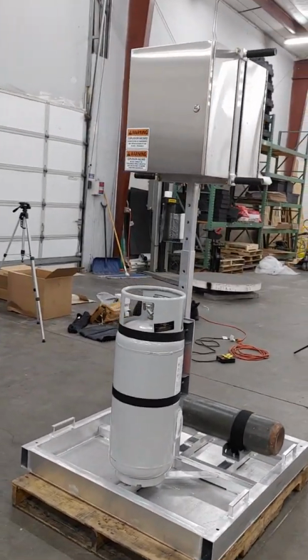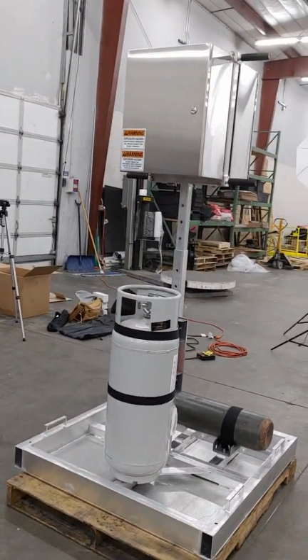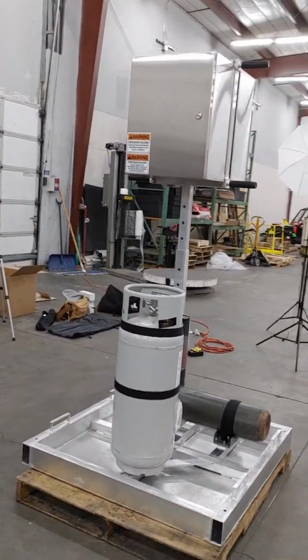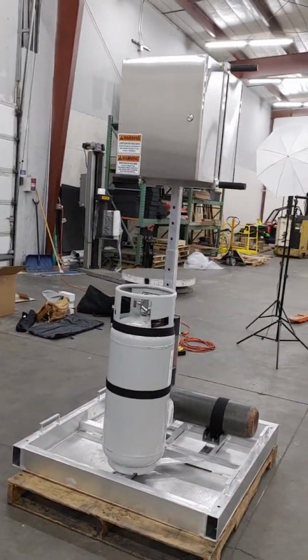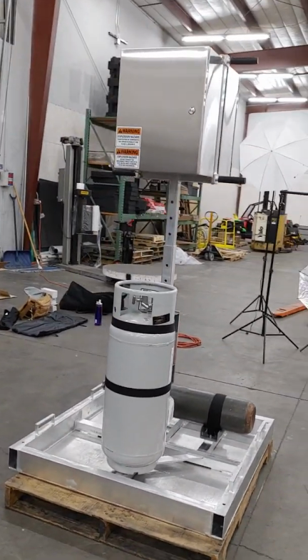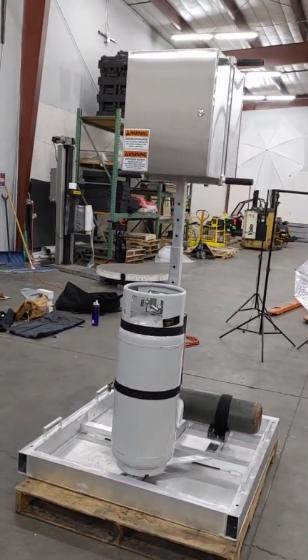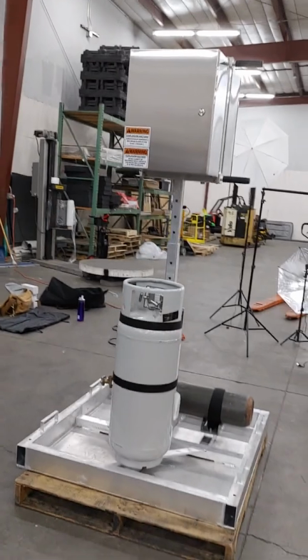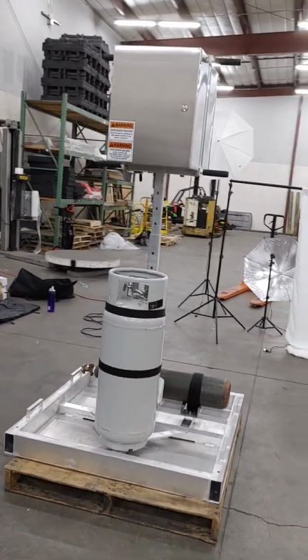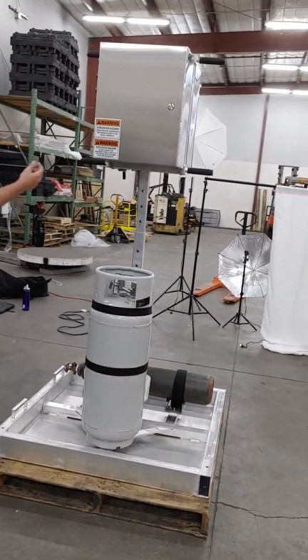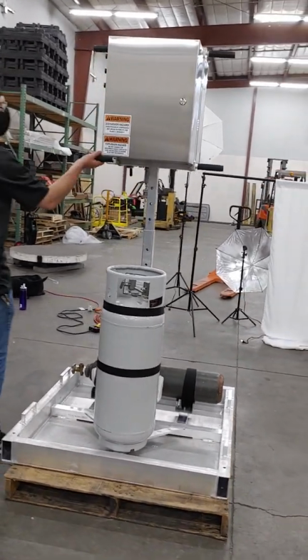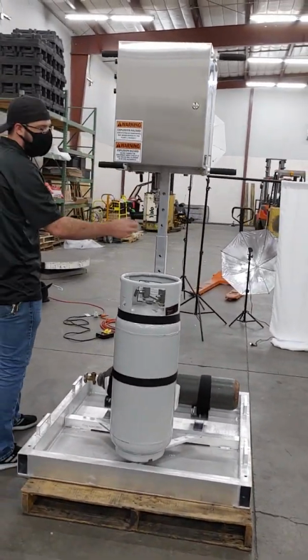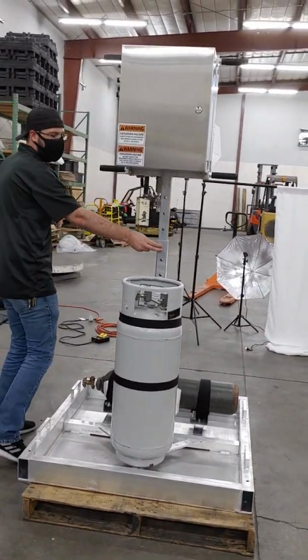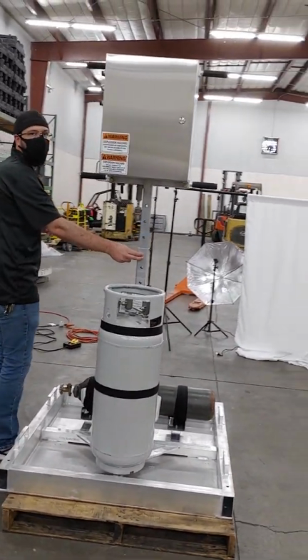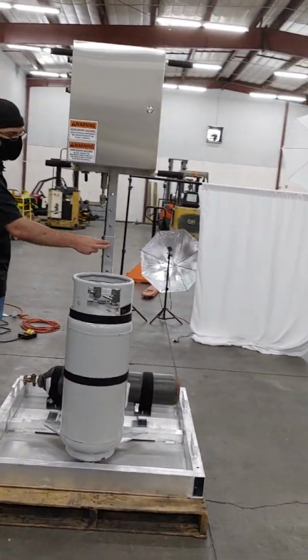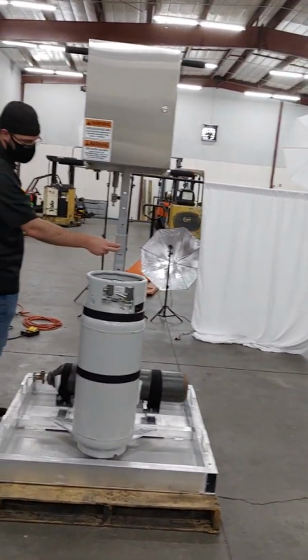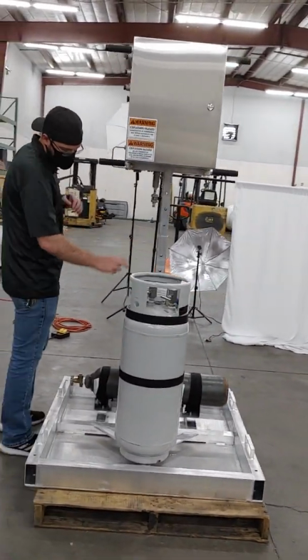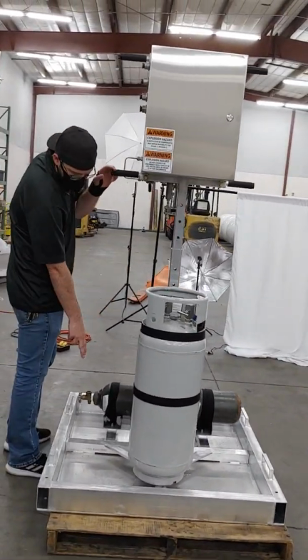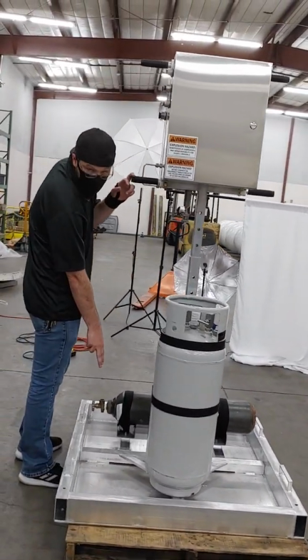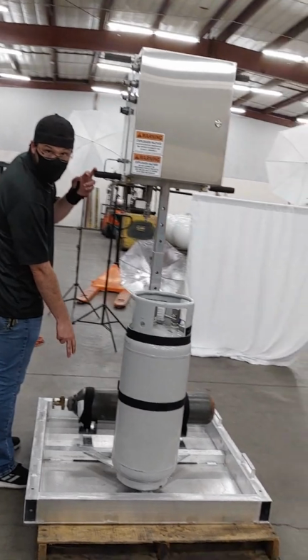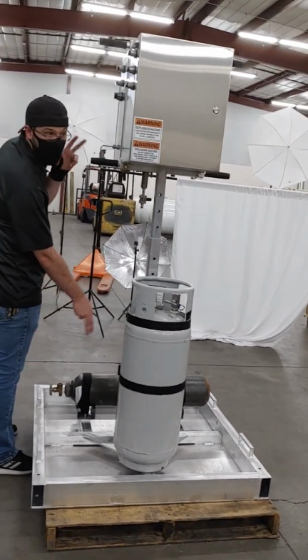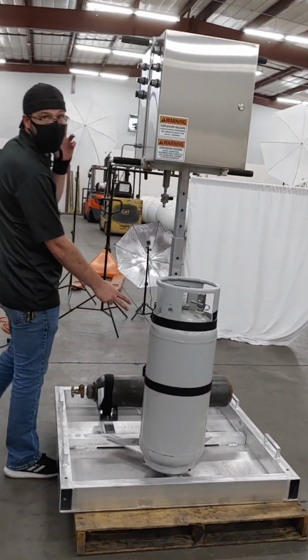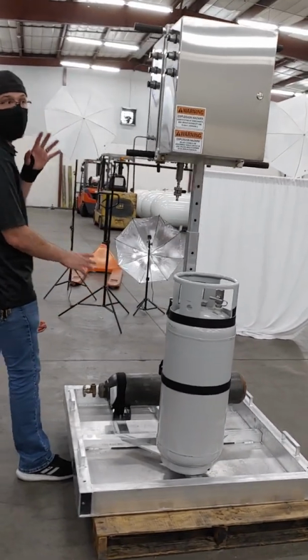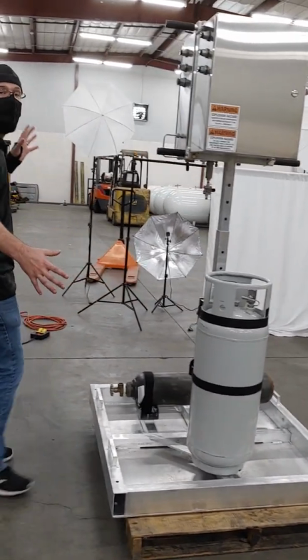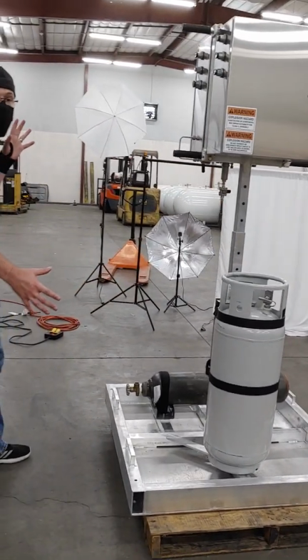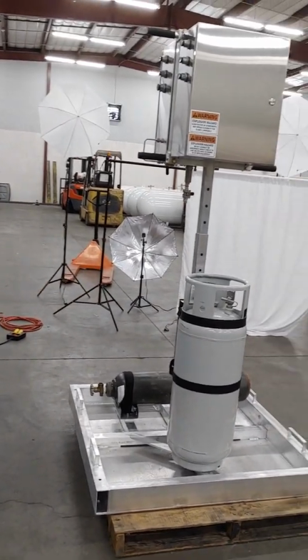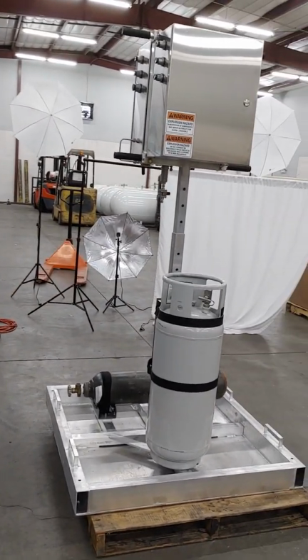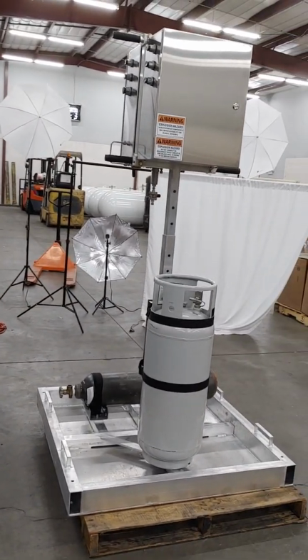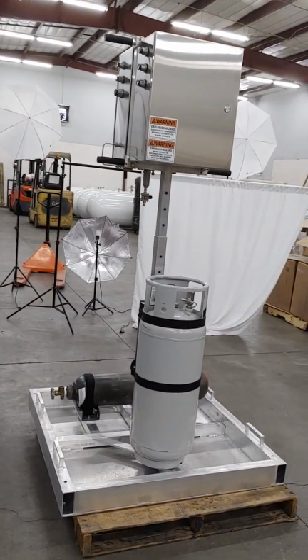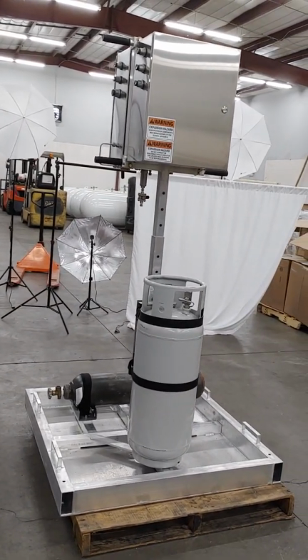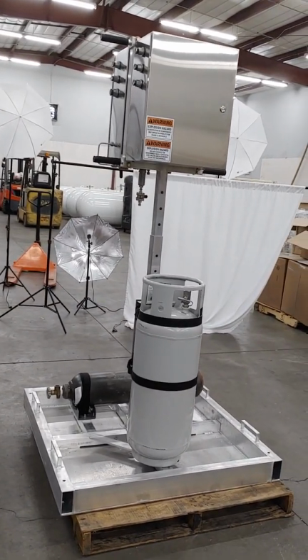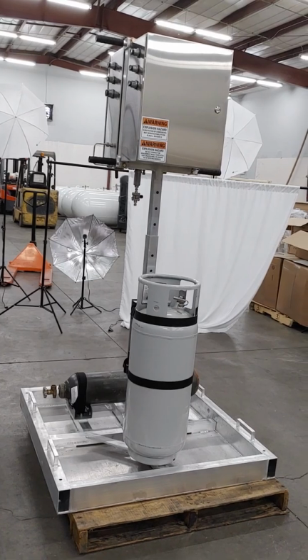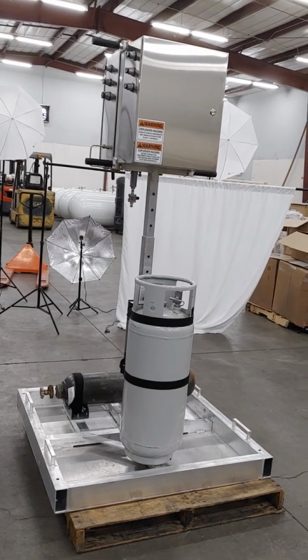The whole unit is collapsible — the center post will come out of the center post housing. The center post is attached to the catch pan, and all three pieces can be disassembled in short order for ease of movement.